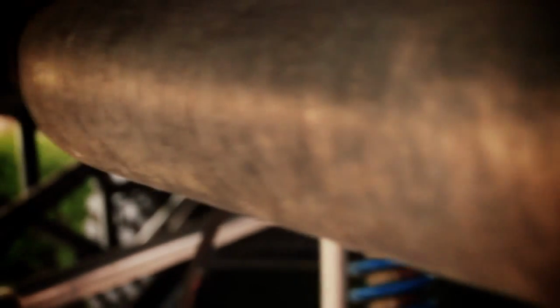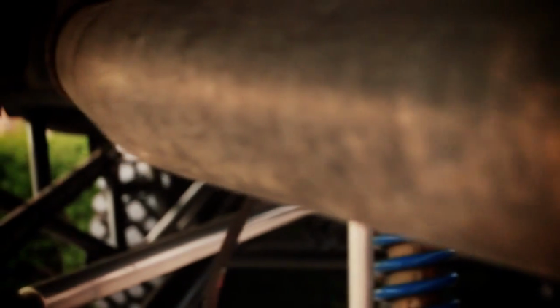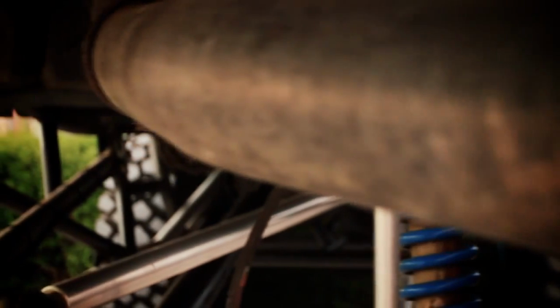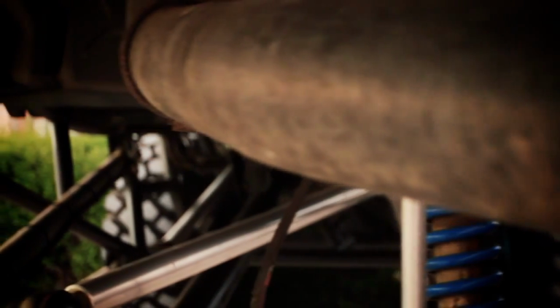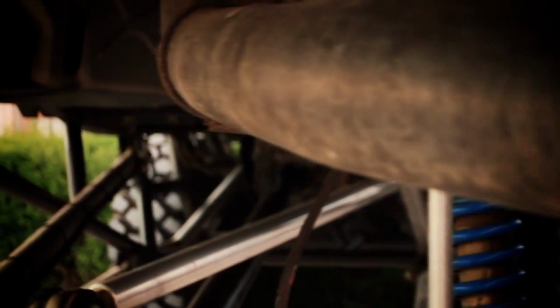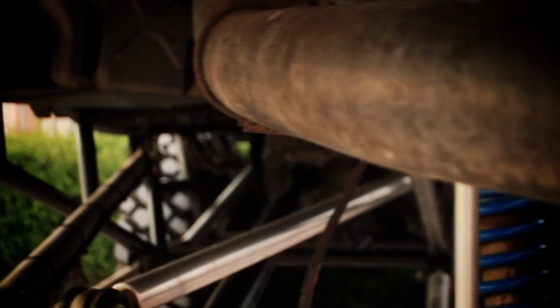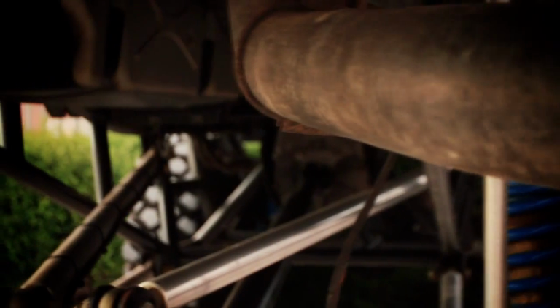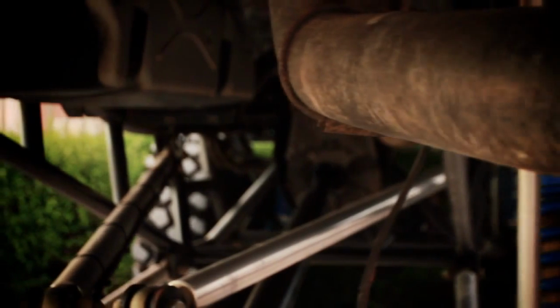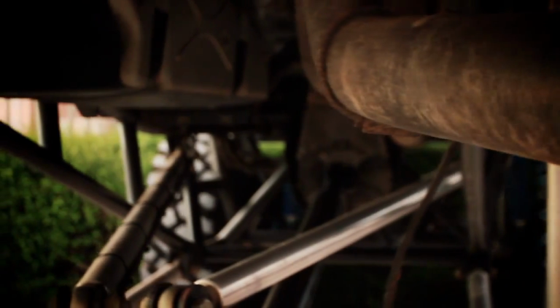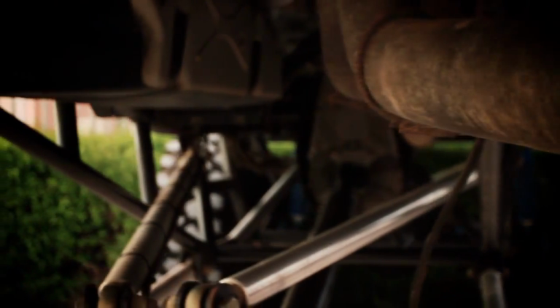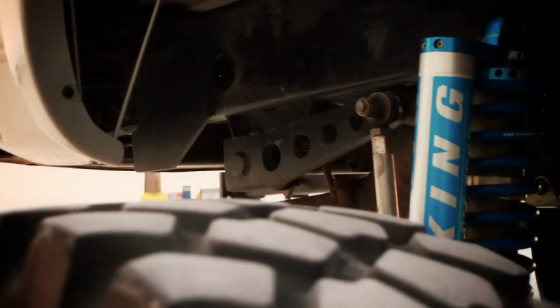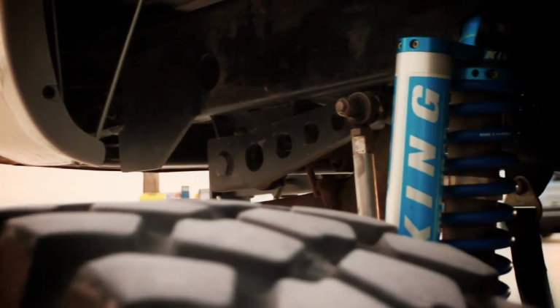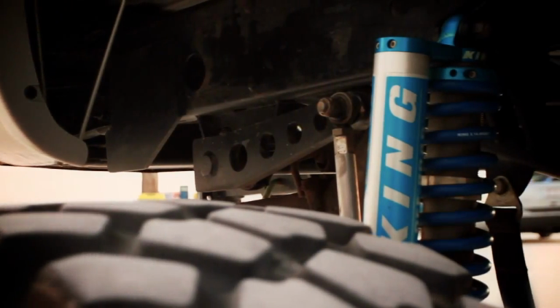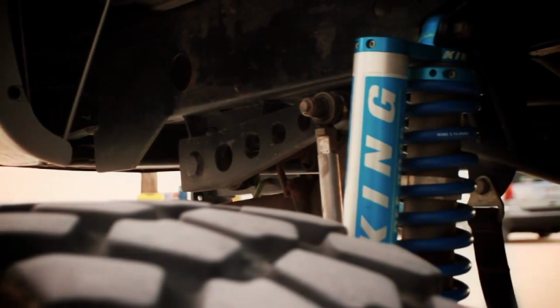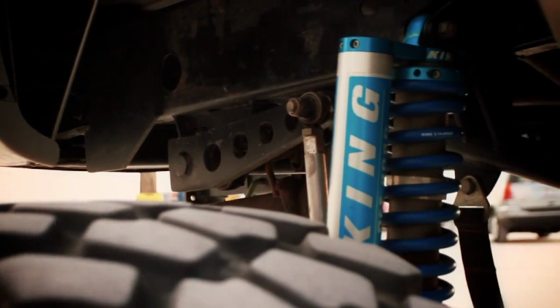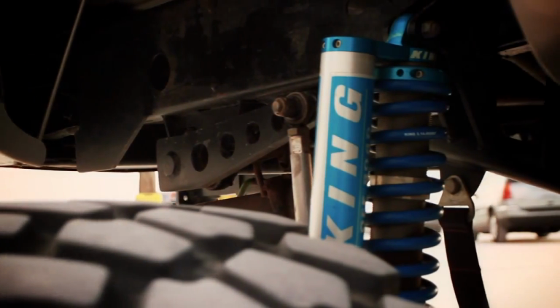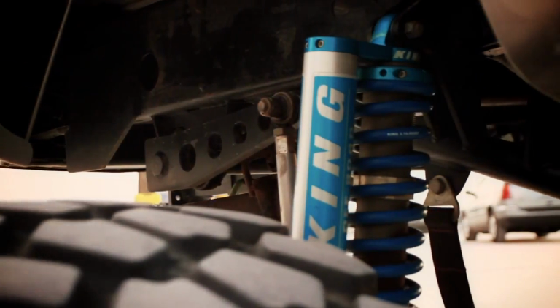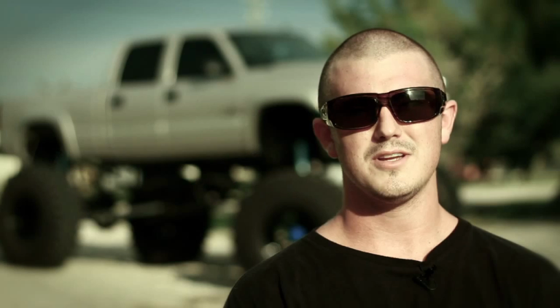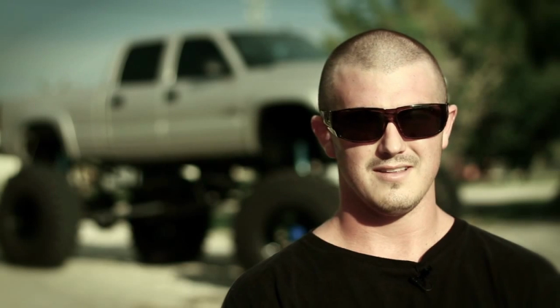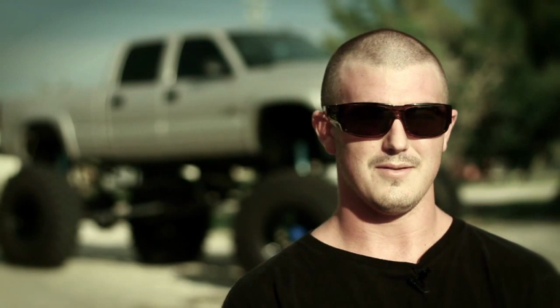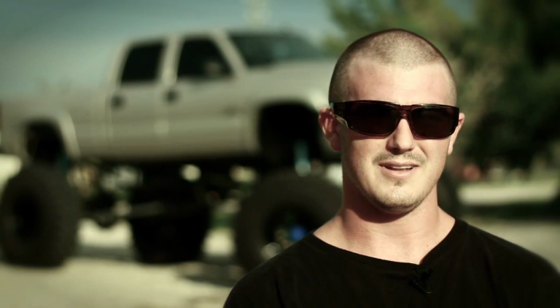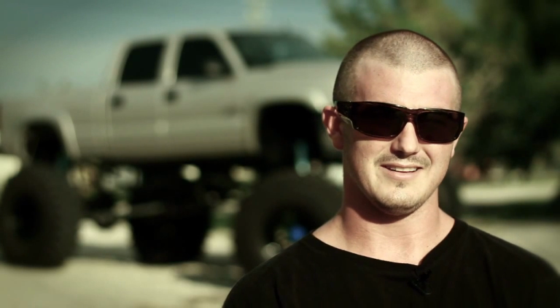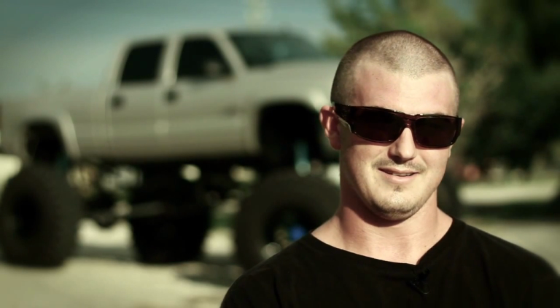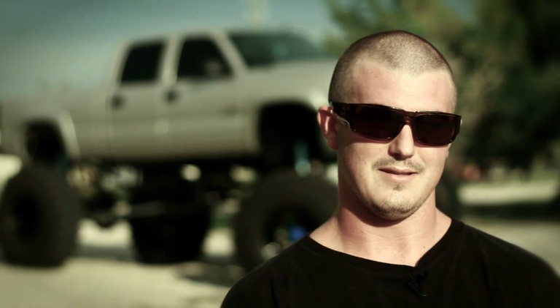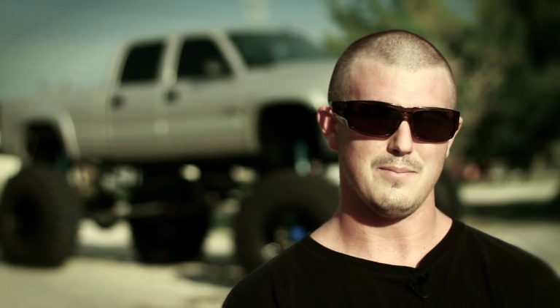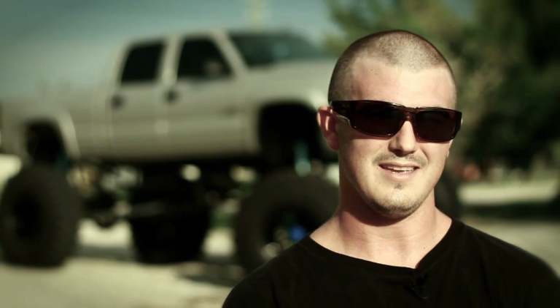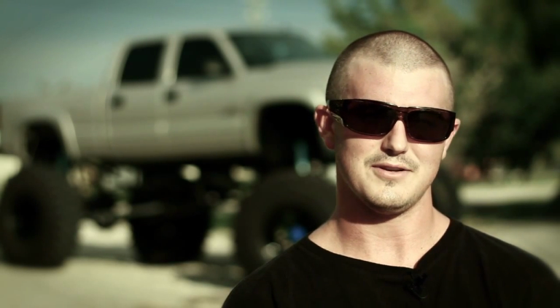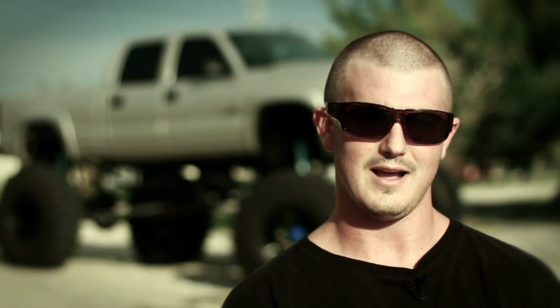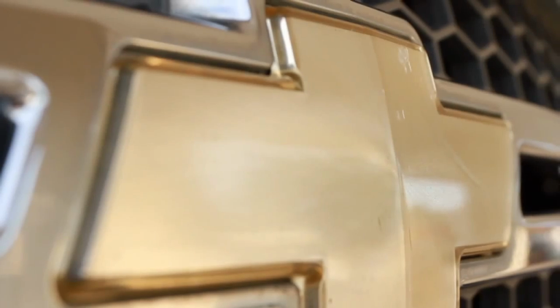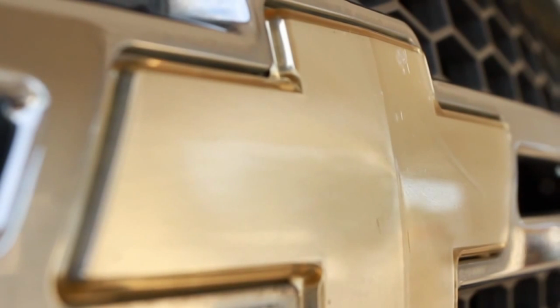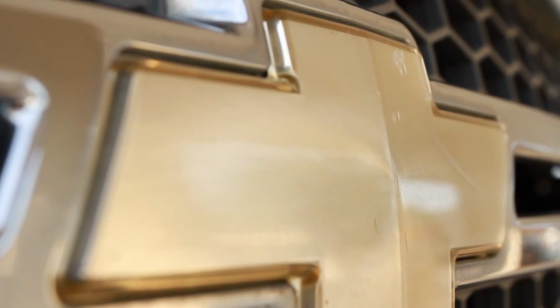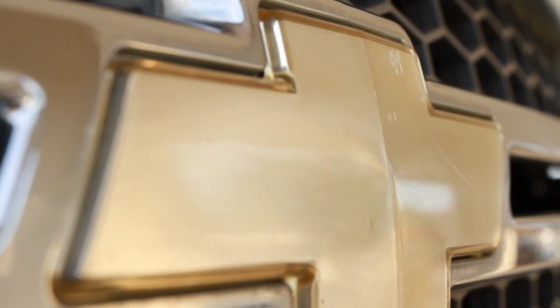Underneath the truck, it's four-link with two-and-a-half-ton top loaders and King coilovers. The transmission is a built Allison — it's a PPE Stage 5 and holds 1,200 horsepower.